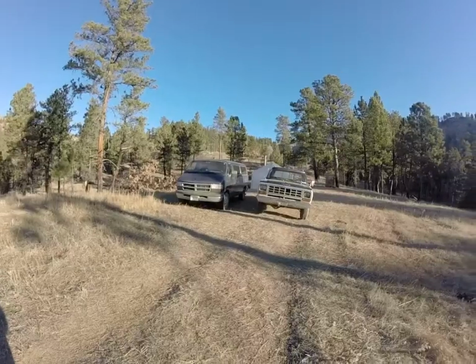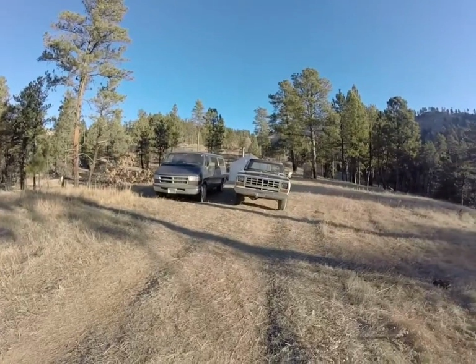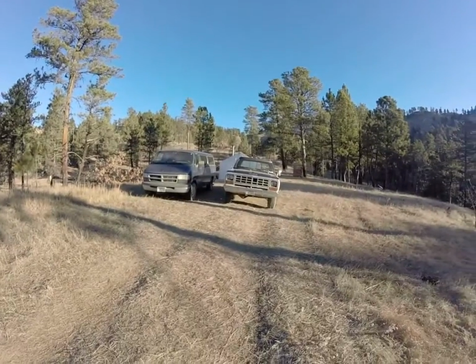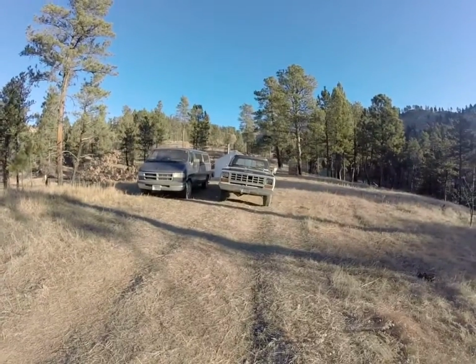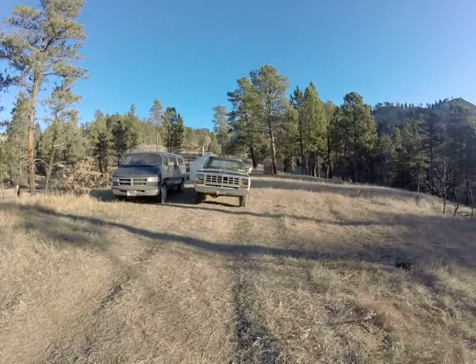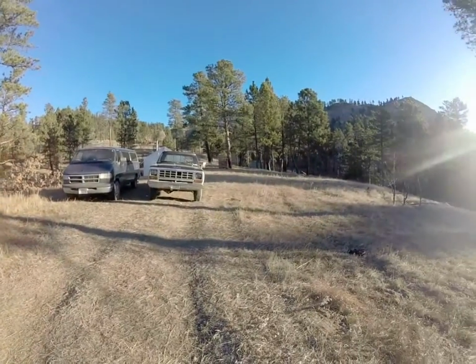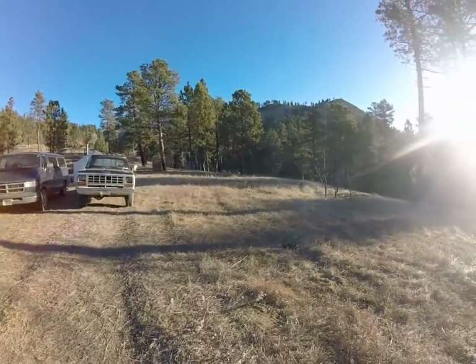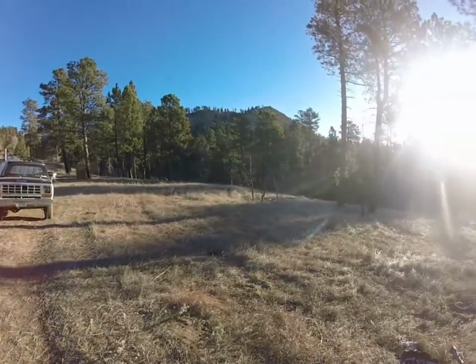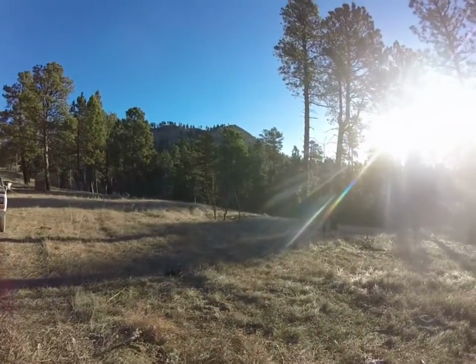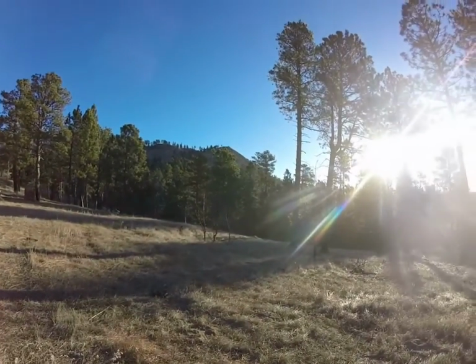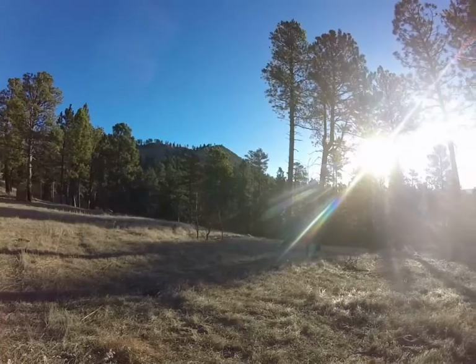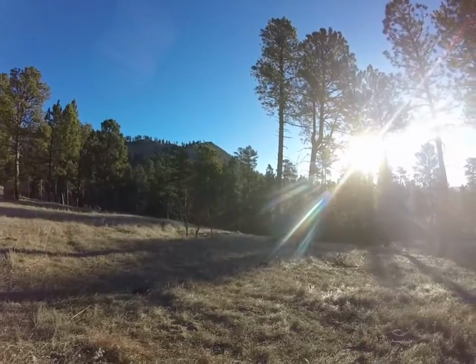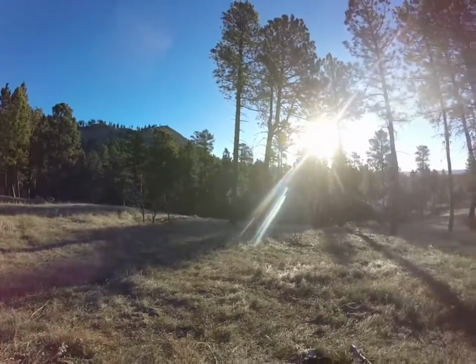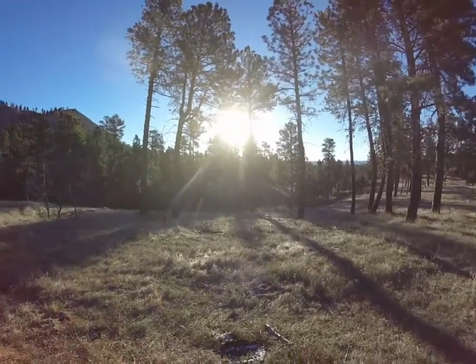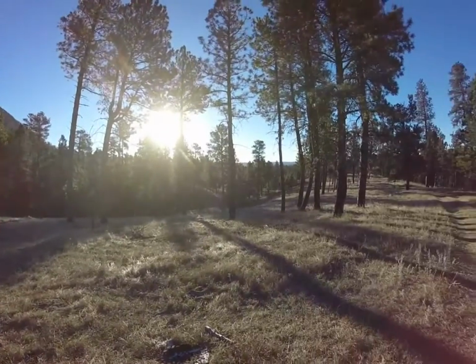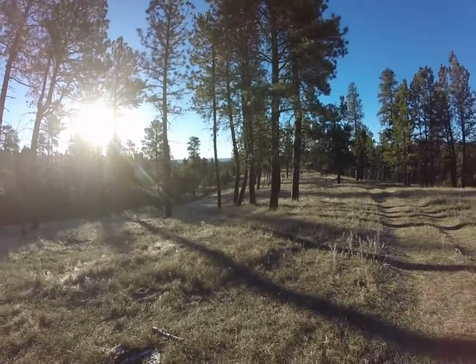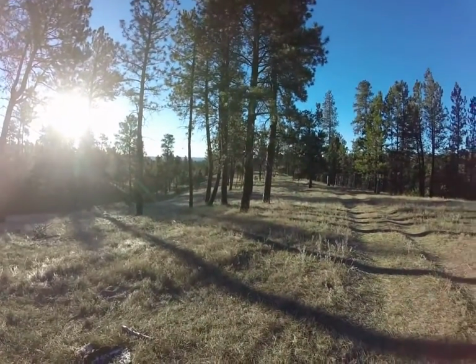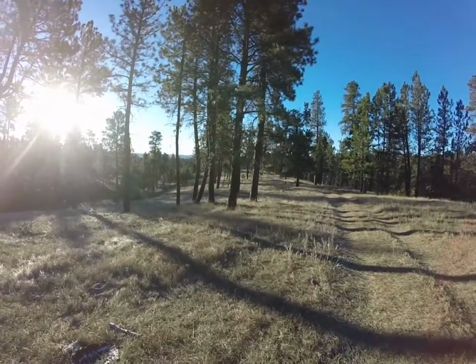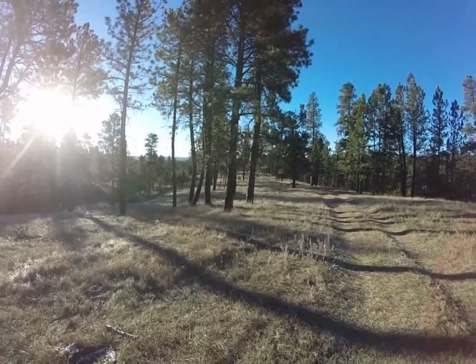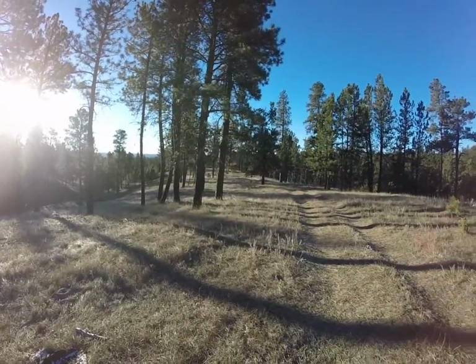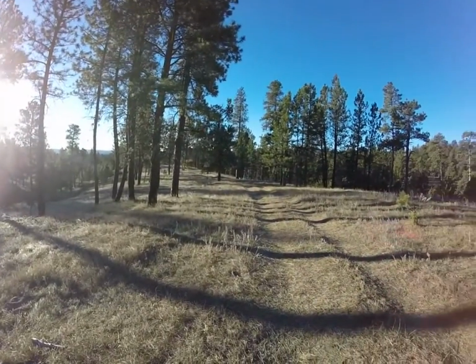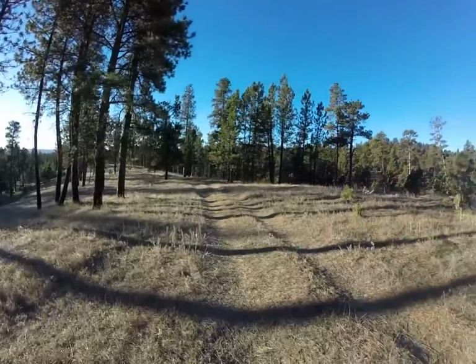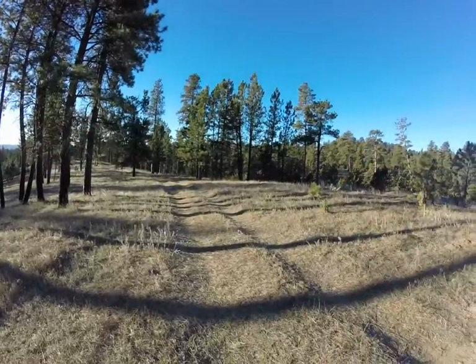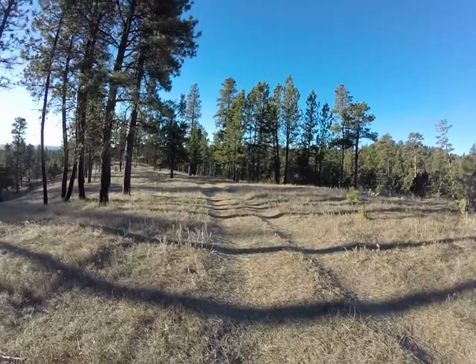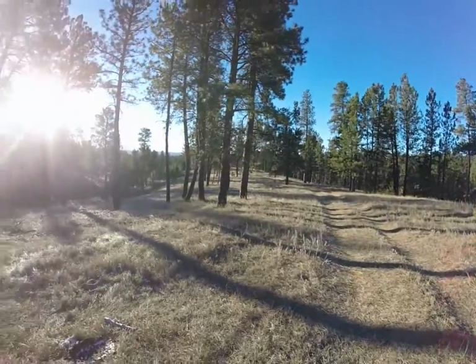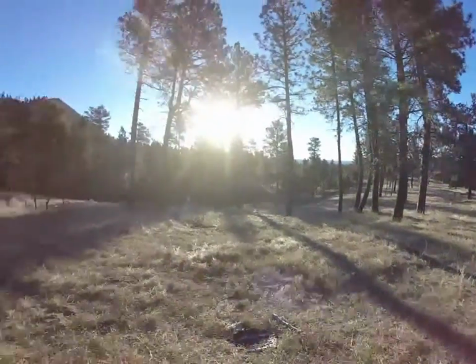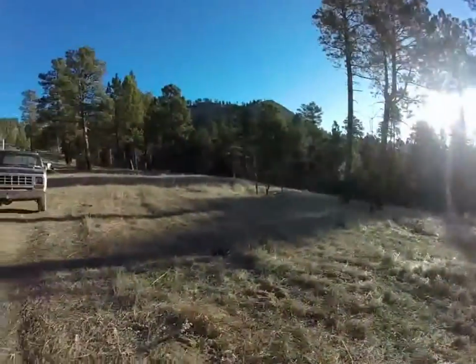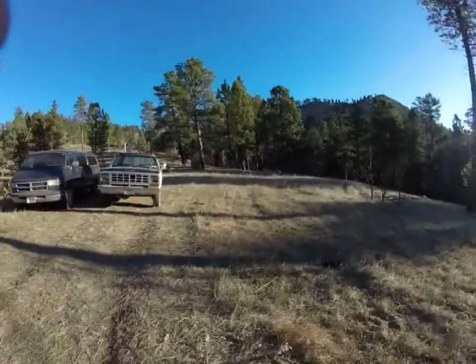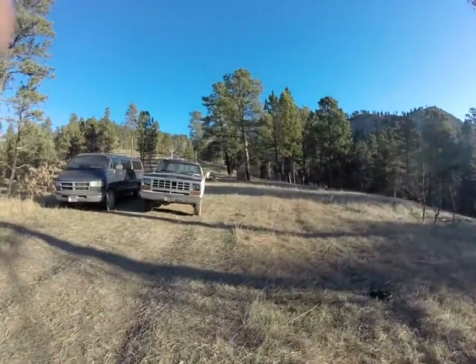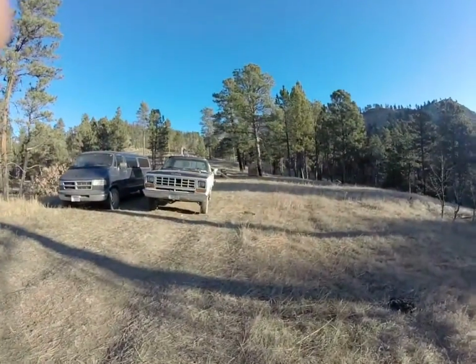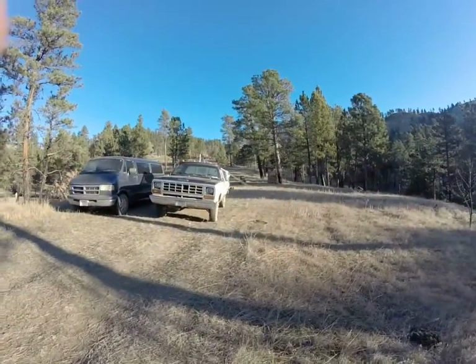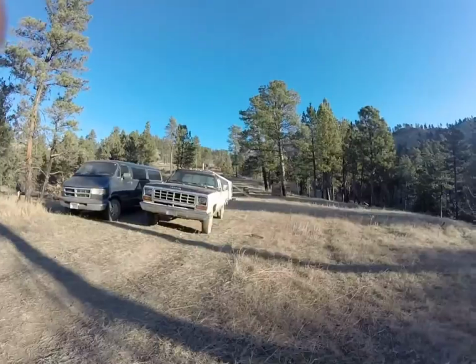This is our camp. There's the two old Dodges we came in from over that way, and here's our camp set up.